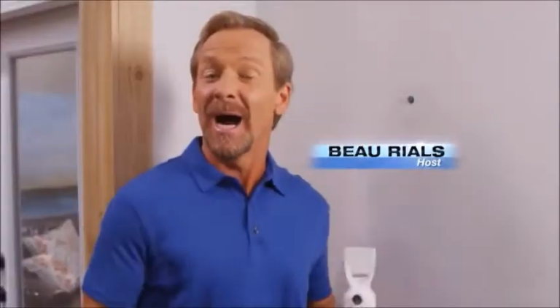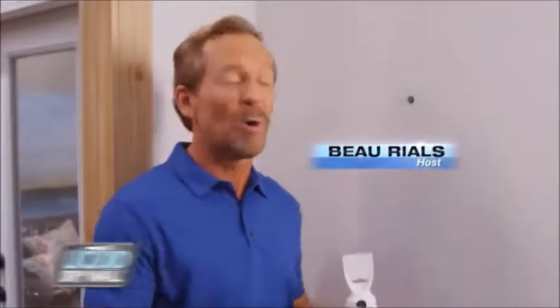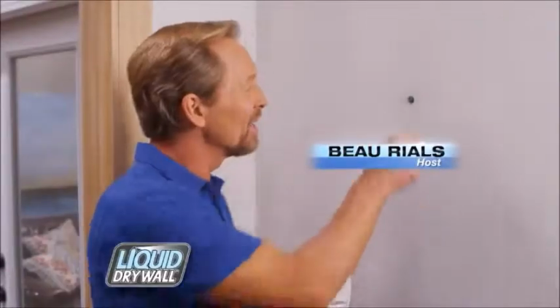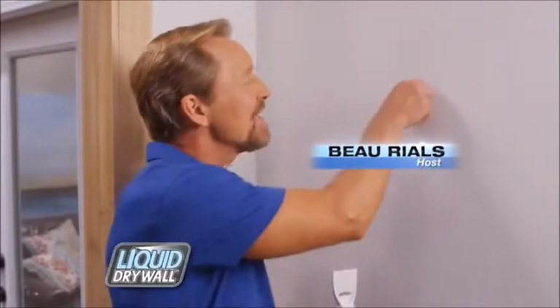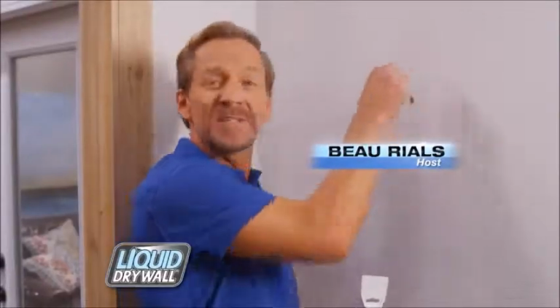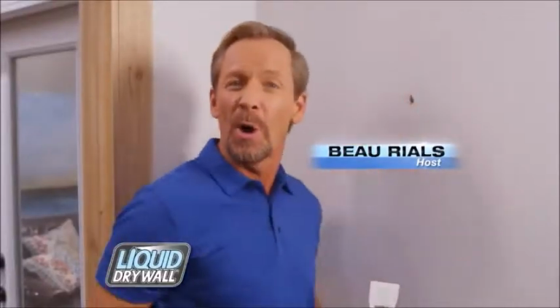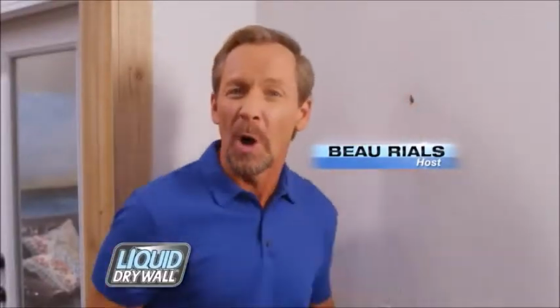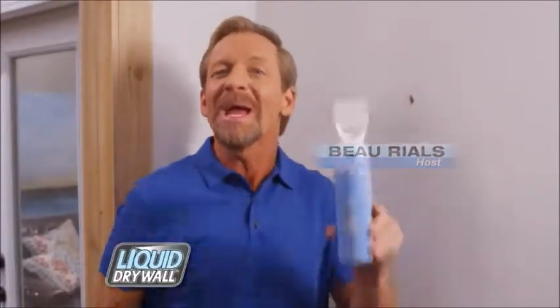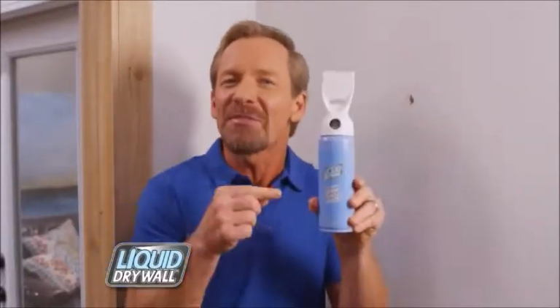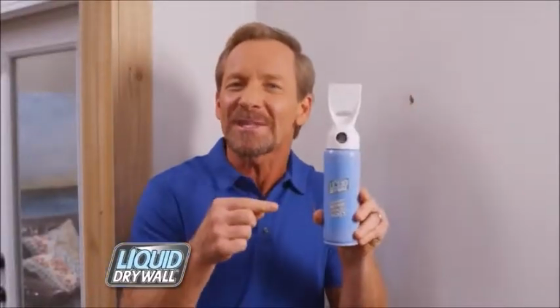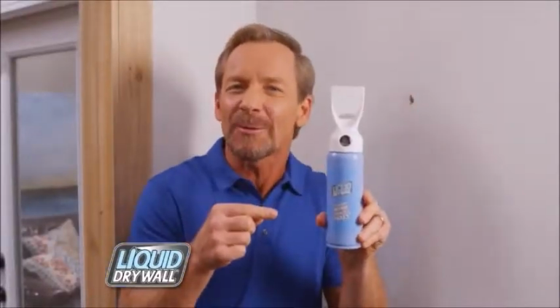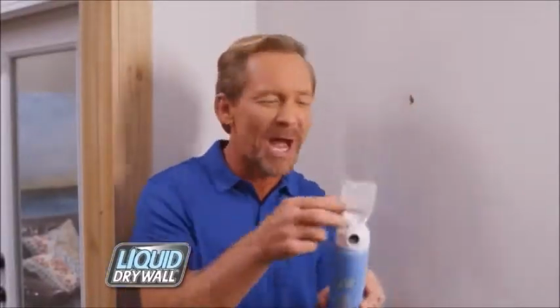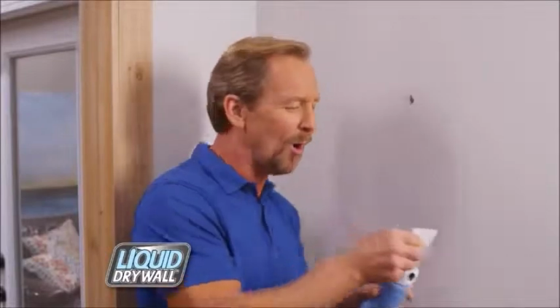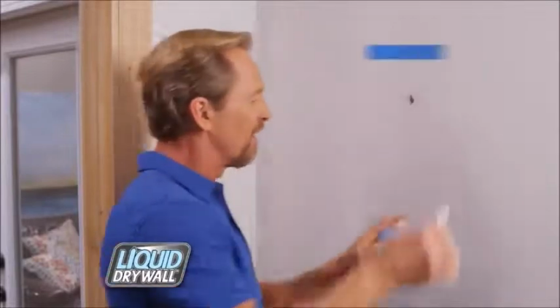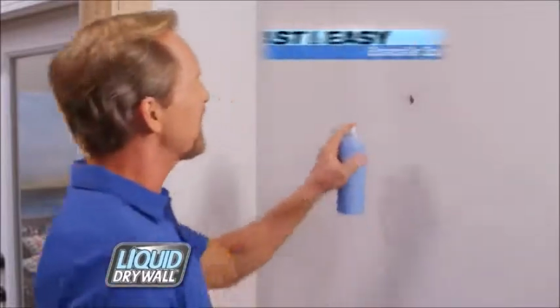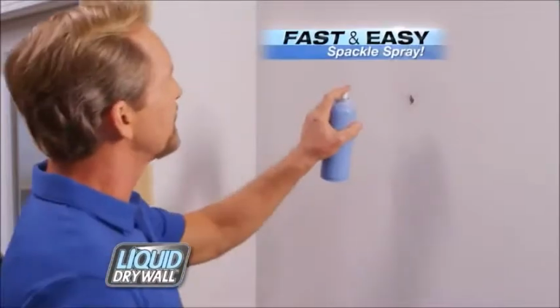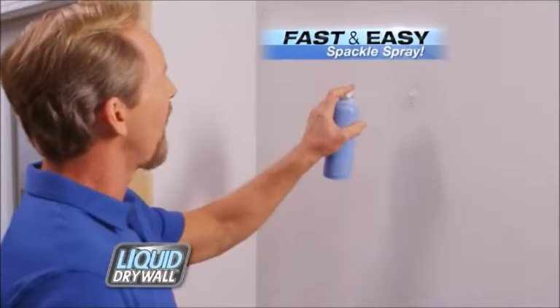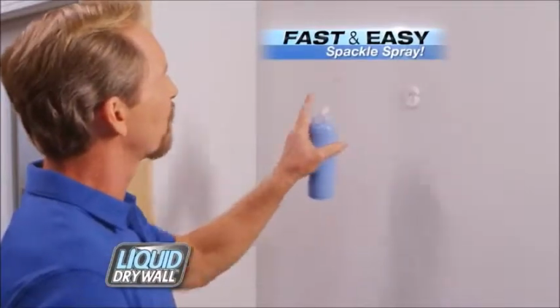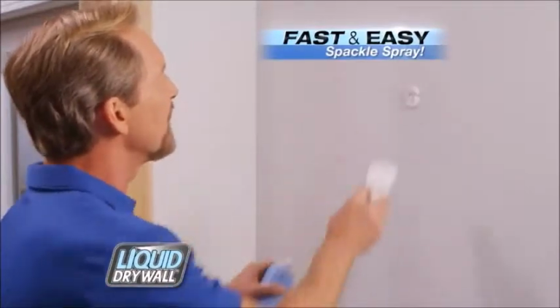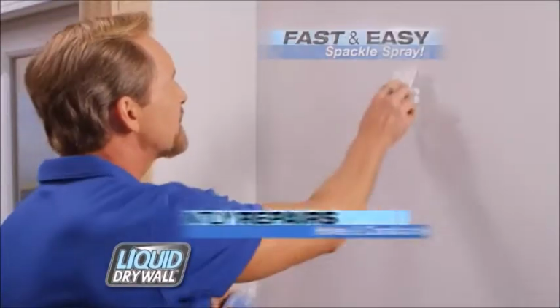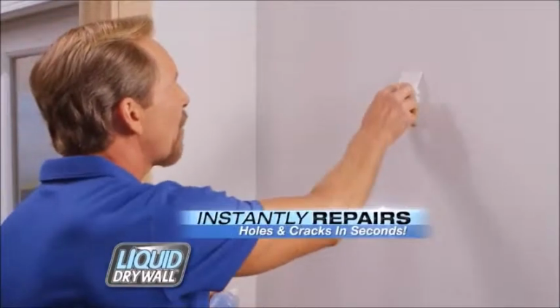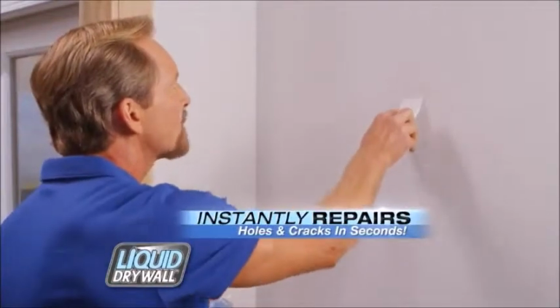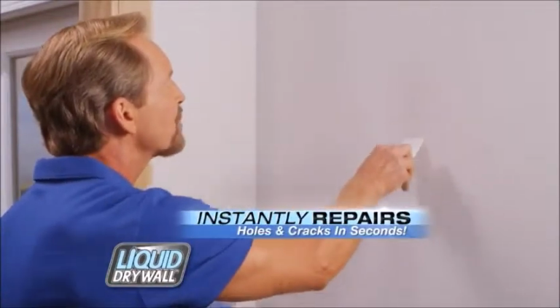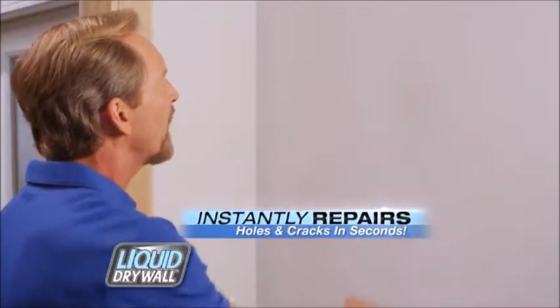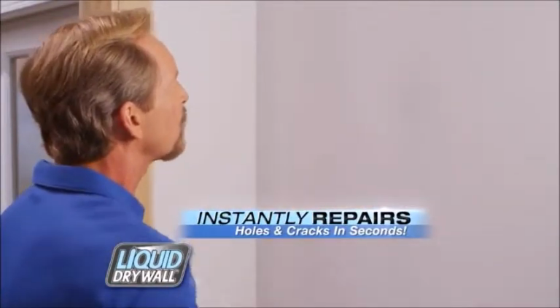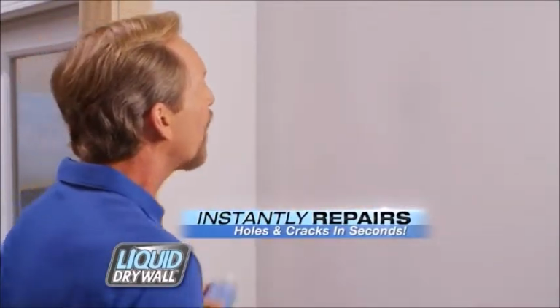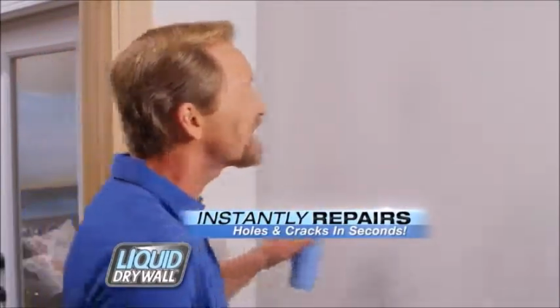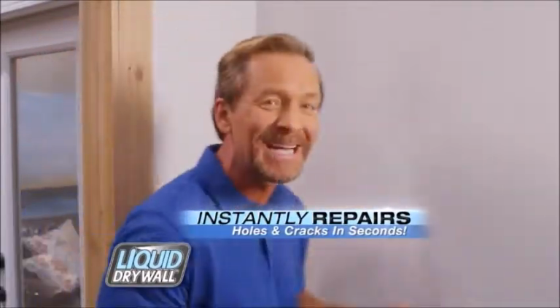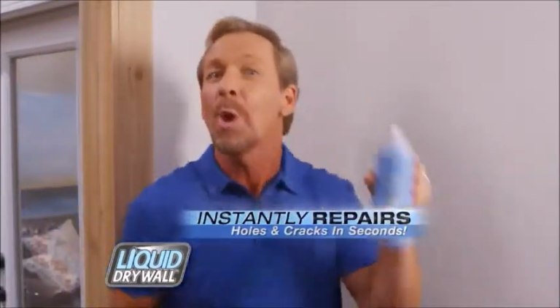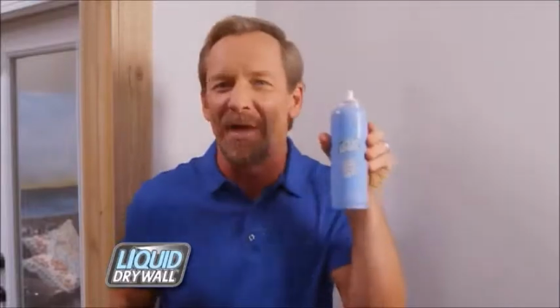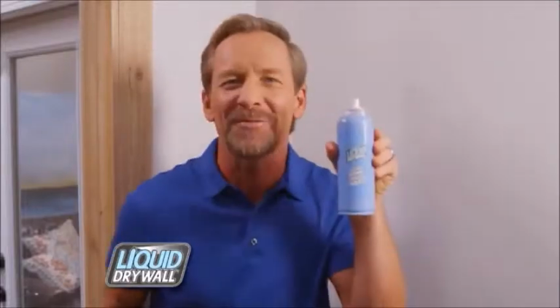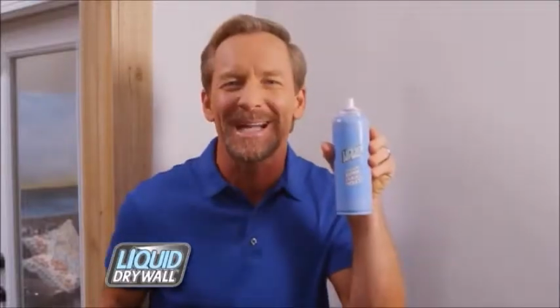I'm Bo Riles. This is a hole in the wall, and this is liquid drywall — the fast and easy spackle spray that instantly repairs holes and cracks in drywall in seconds without the mess.